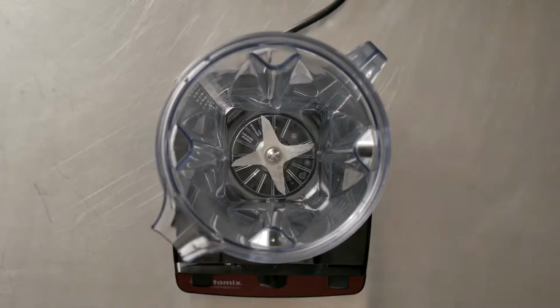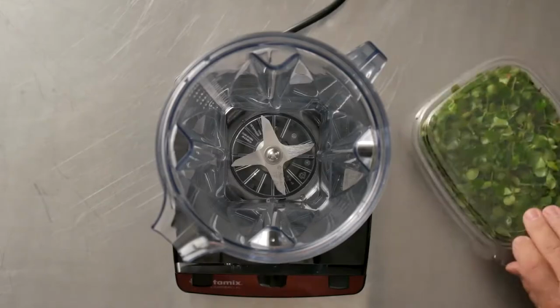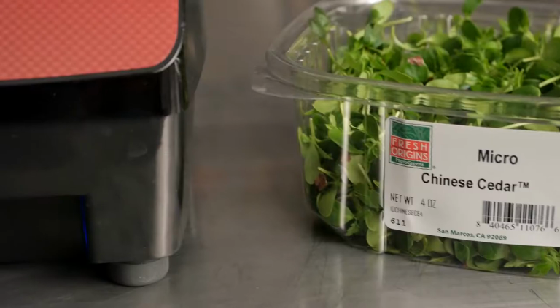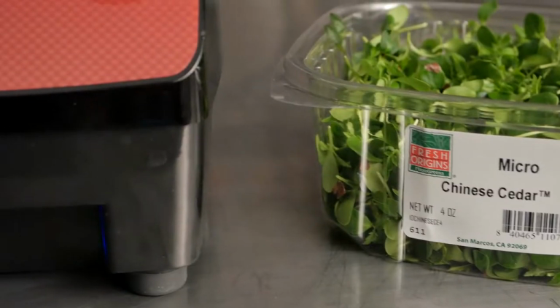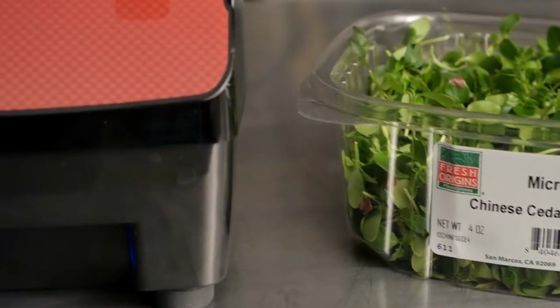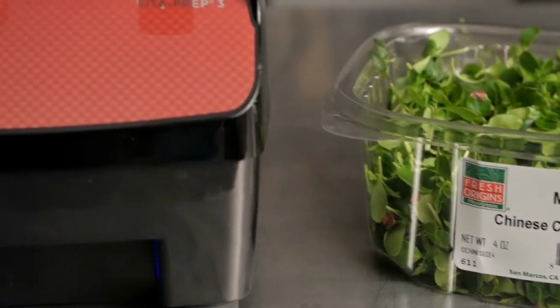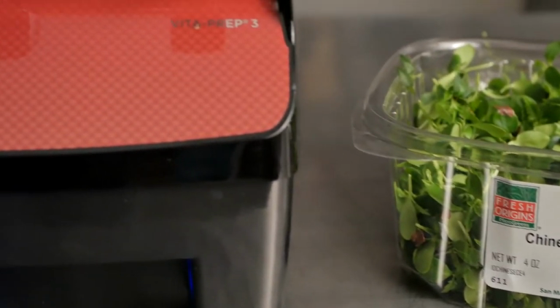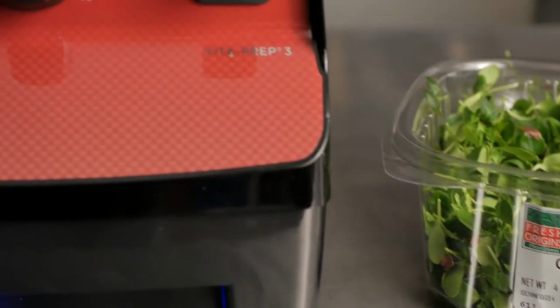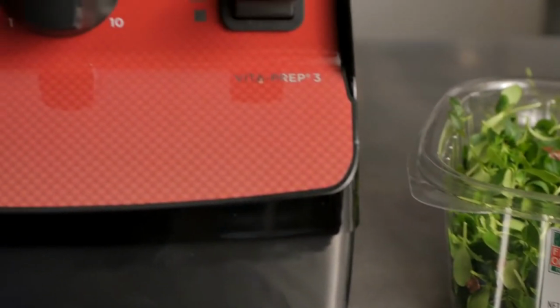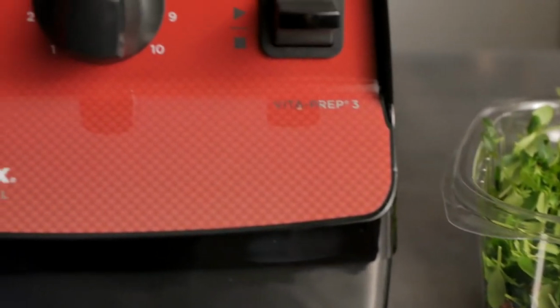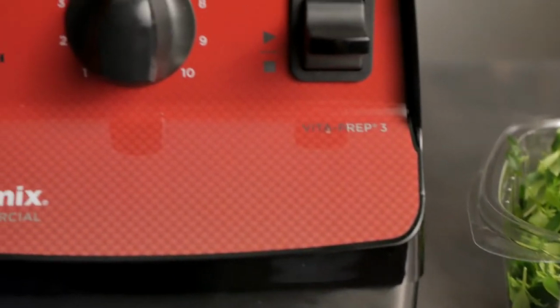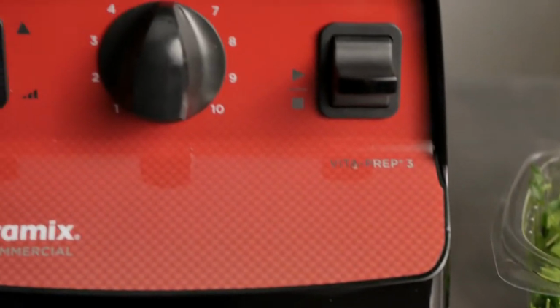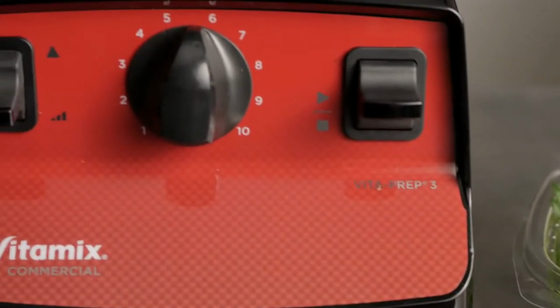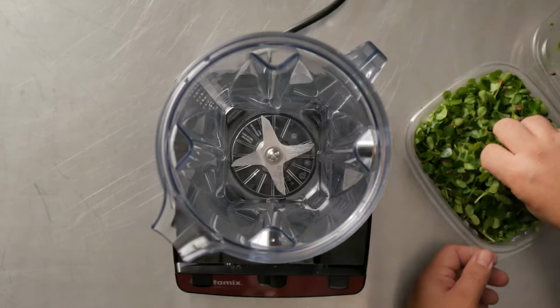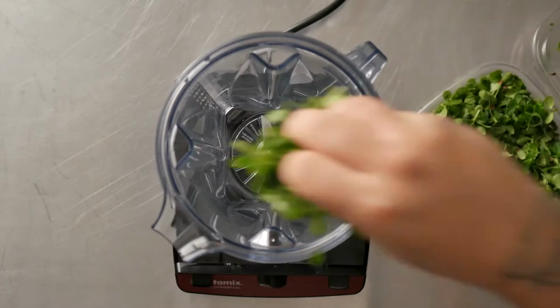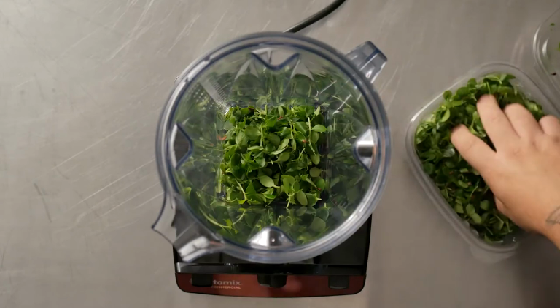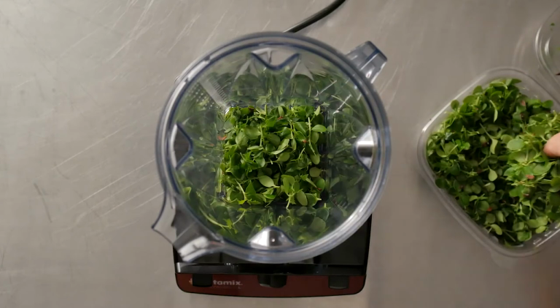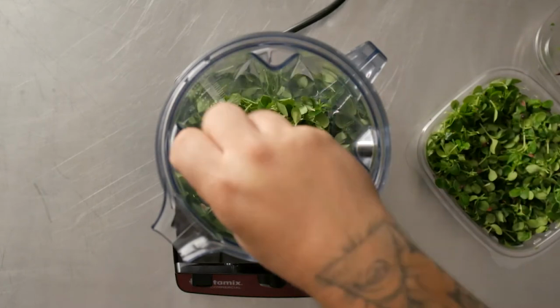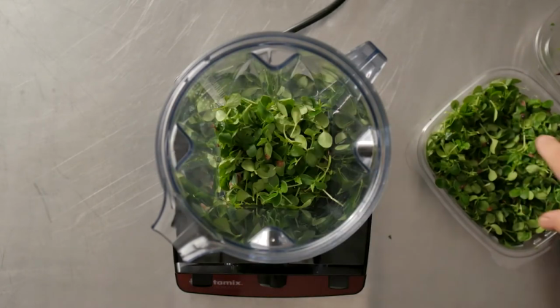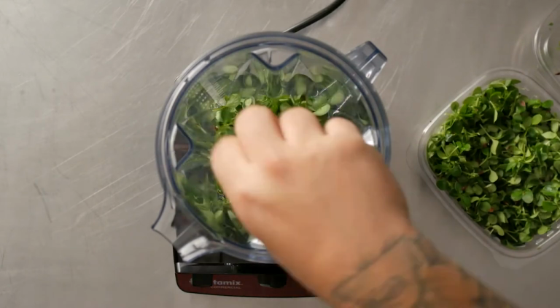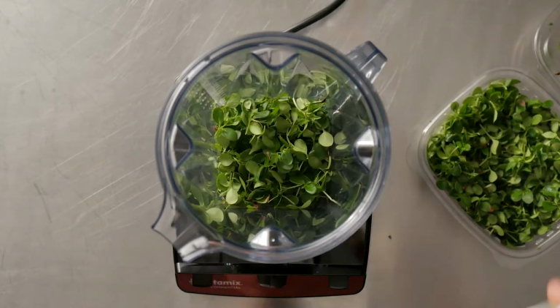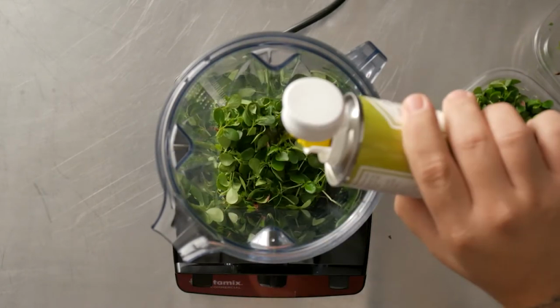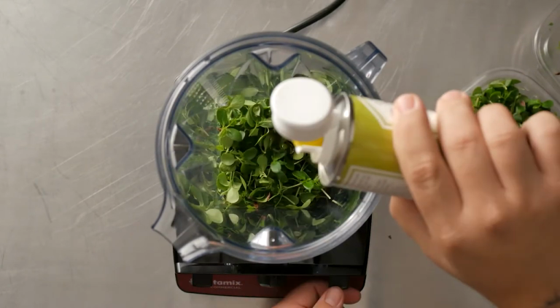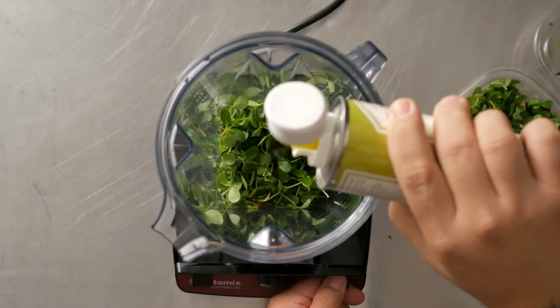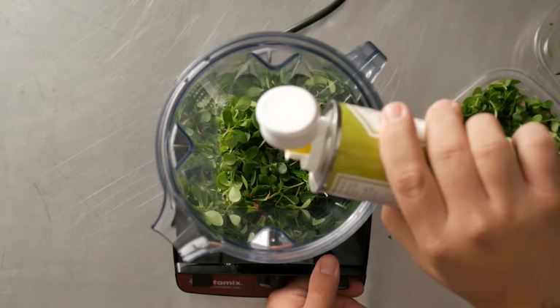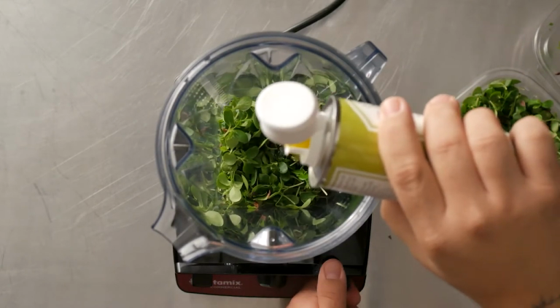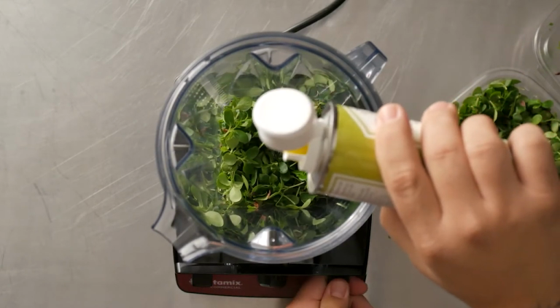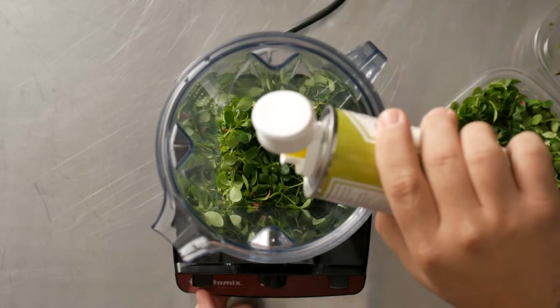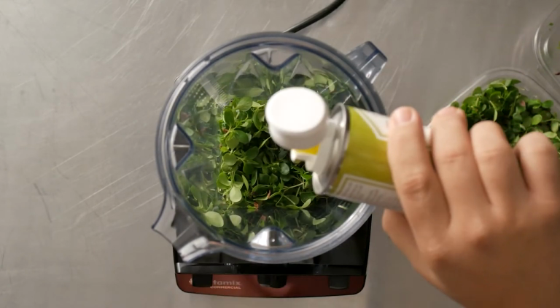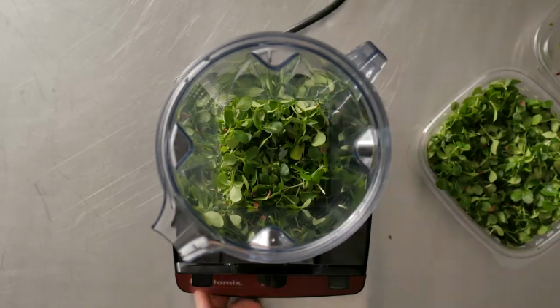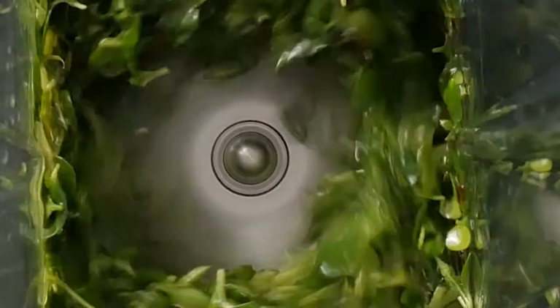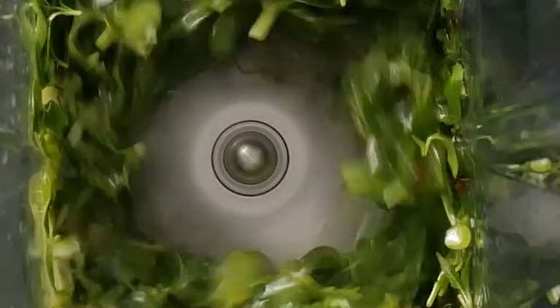You'll think I'm crazy by throwing these beautiful microgreens in the blender, but microchinese cedar is pungent of garlic, onion, and nutty notes. It makes a flavorful sauce.